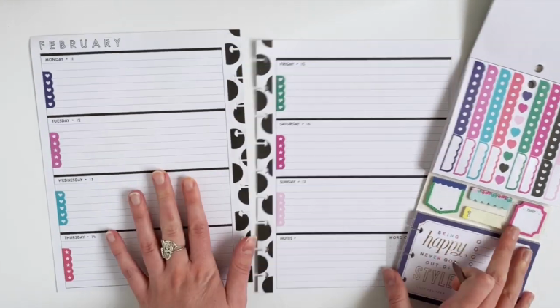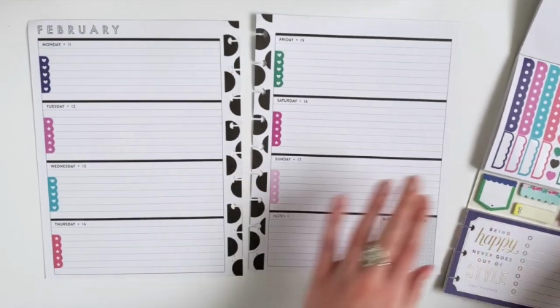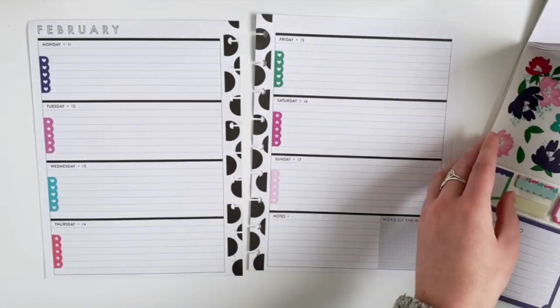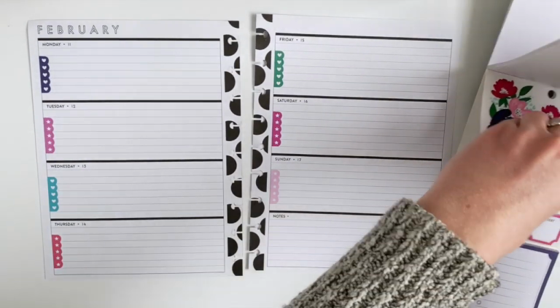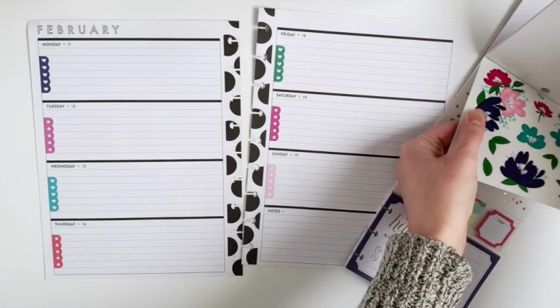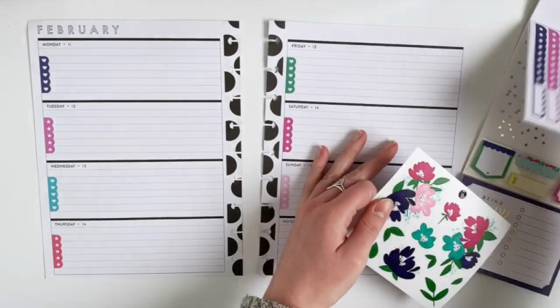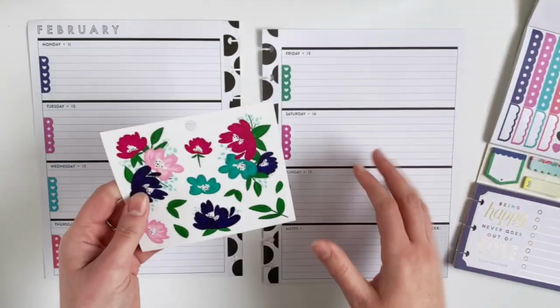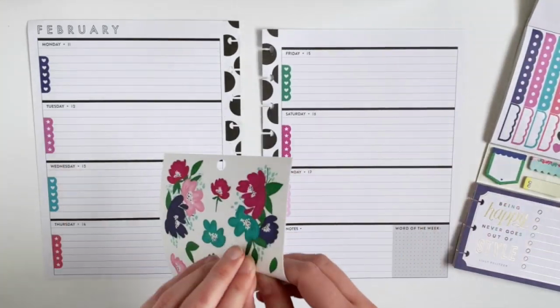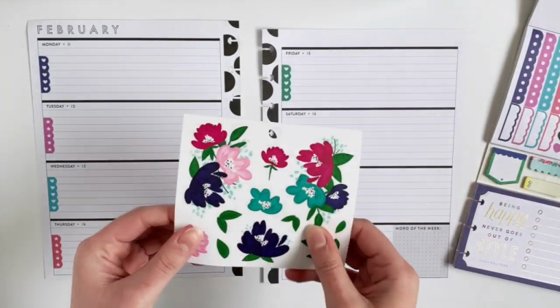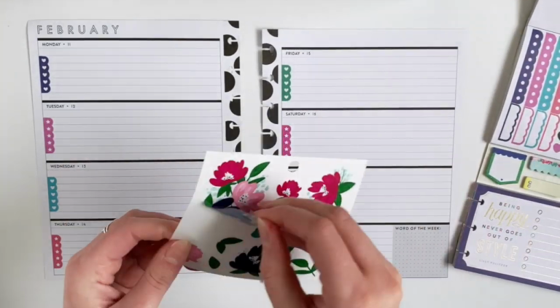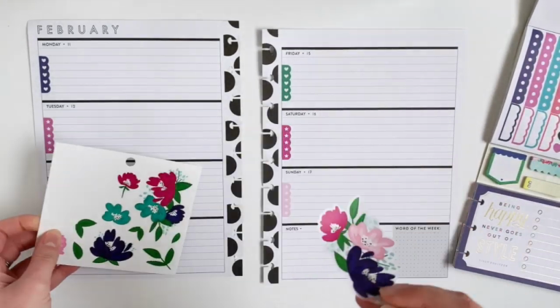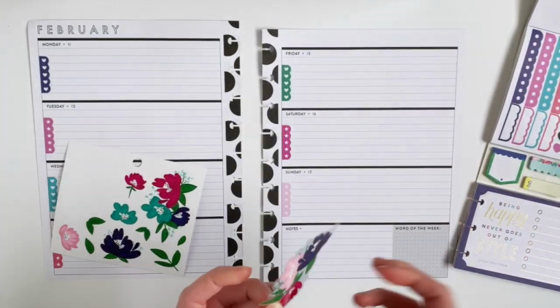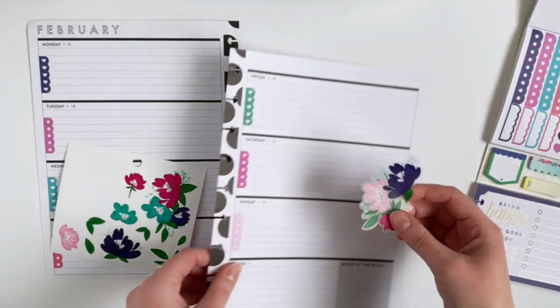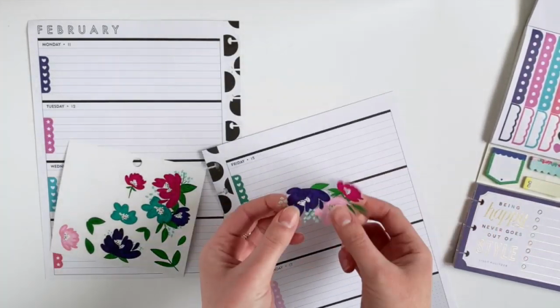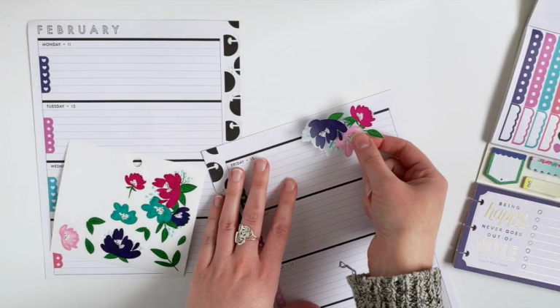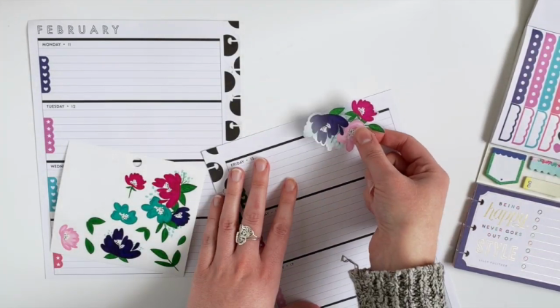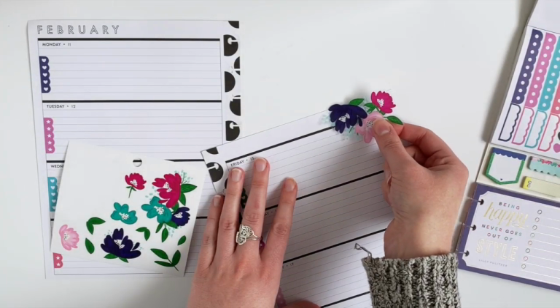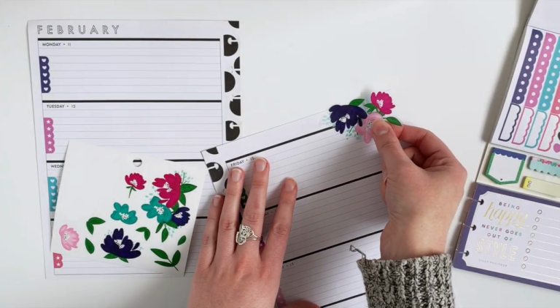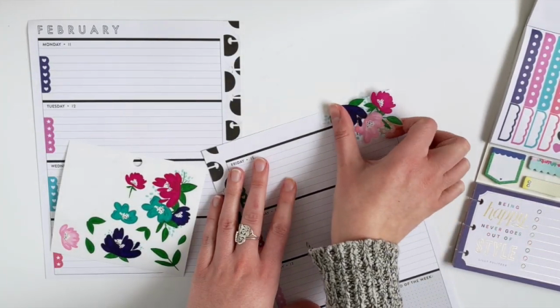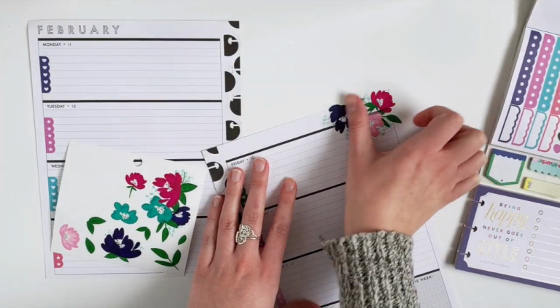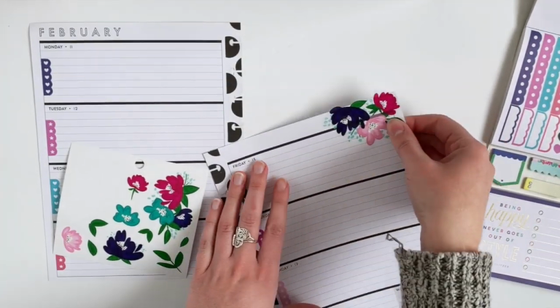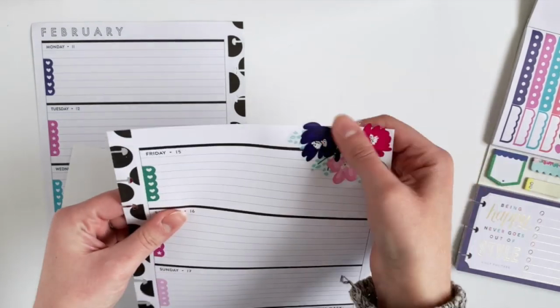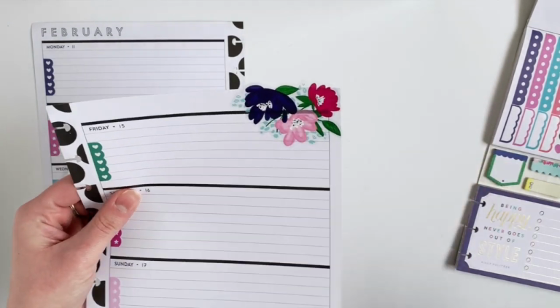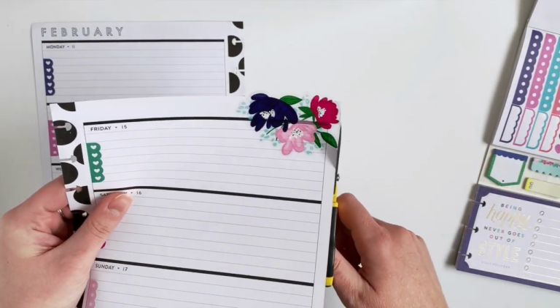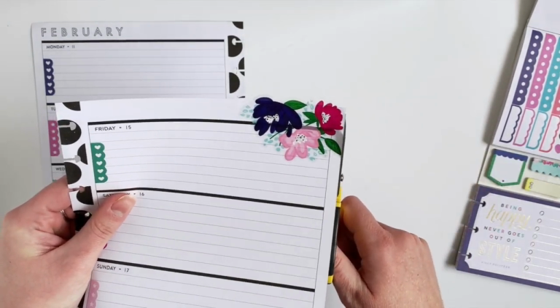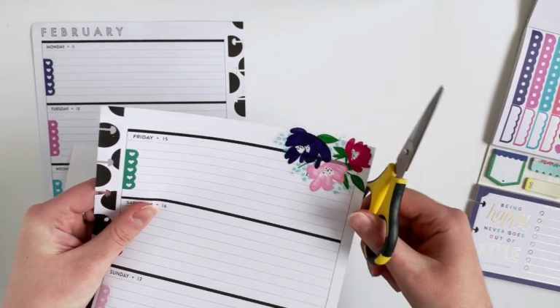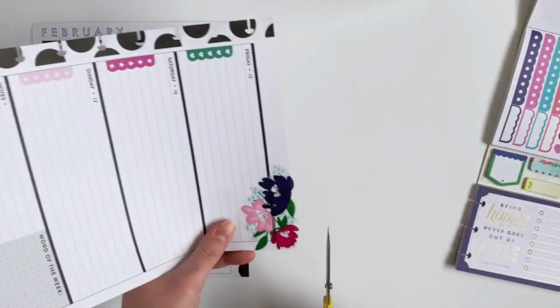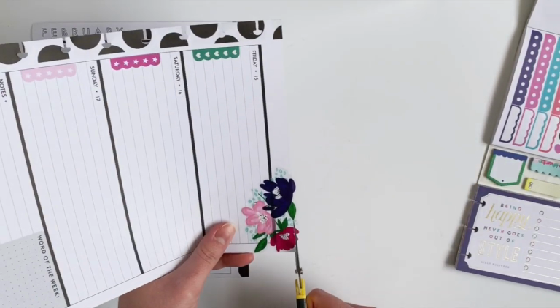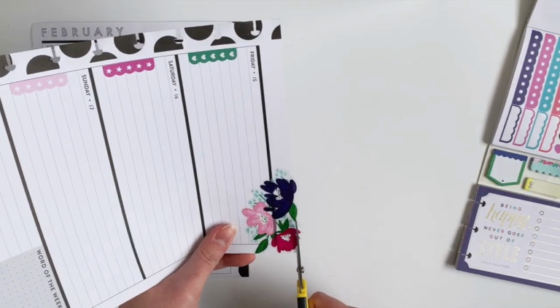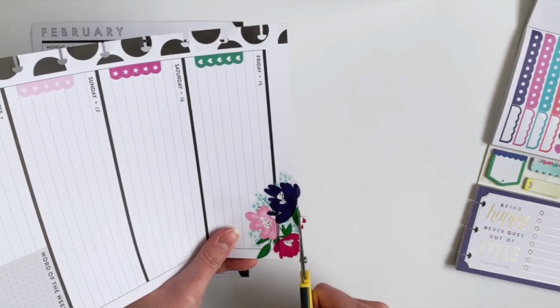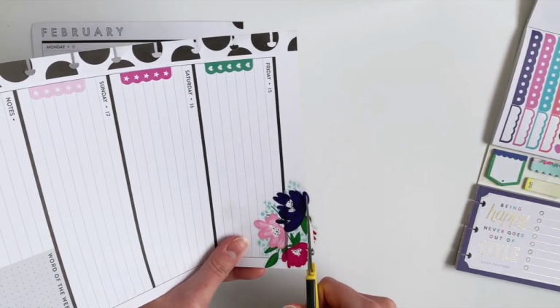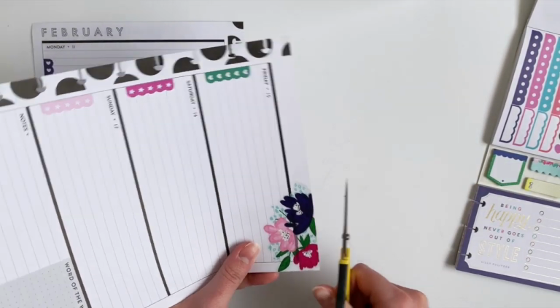And then I'm going to pull this page out because I'm going to use all of these flowers in this layout. So I'm going to use the larger ones on the corners, just because they will take up the most space.